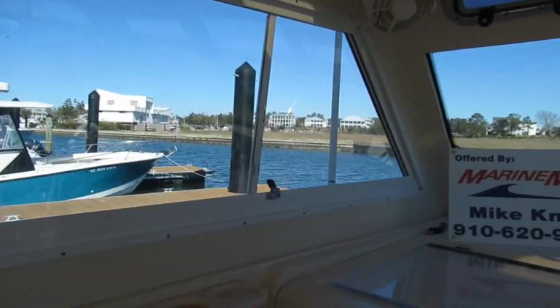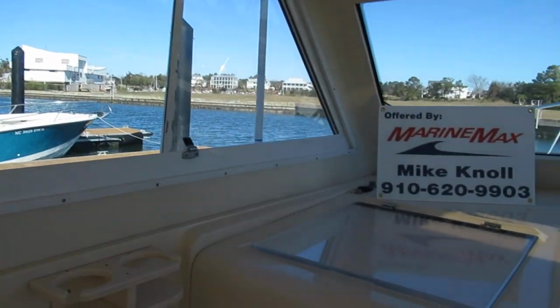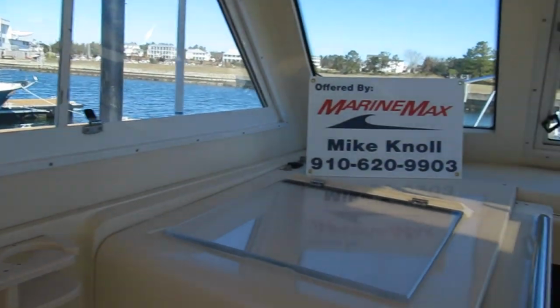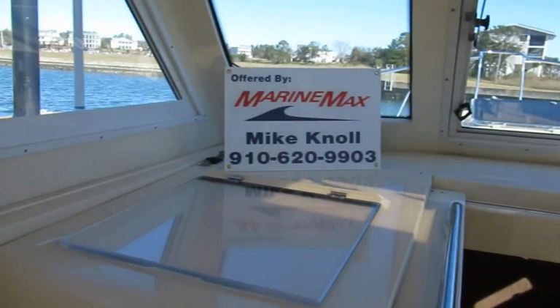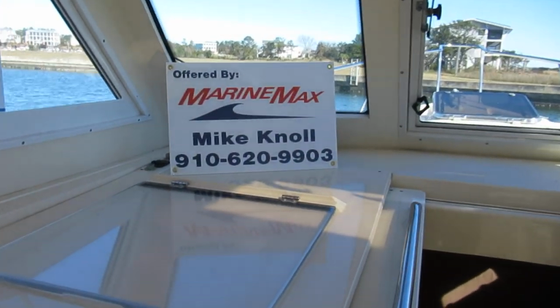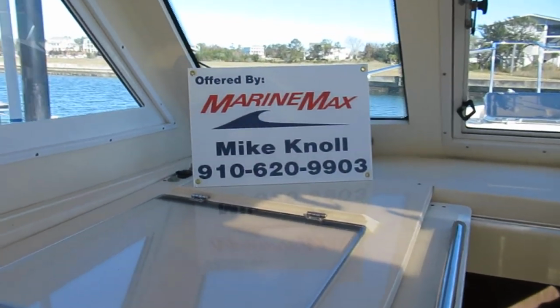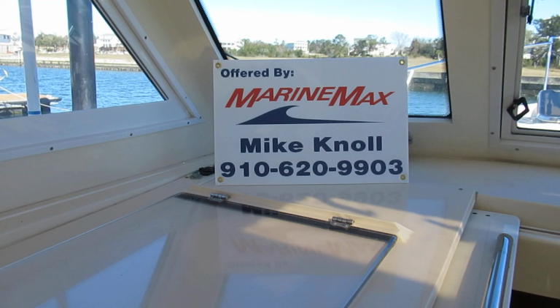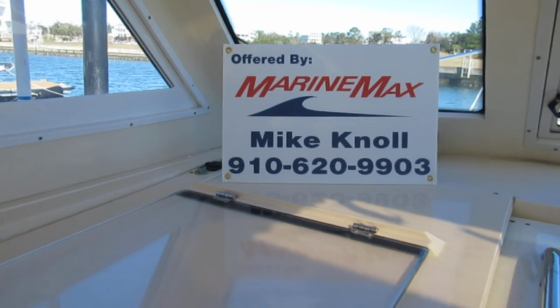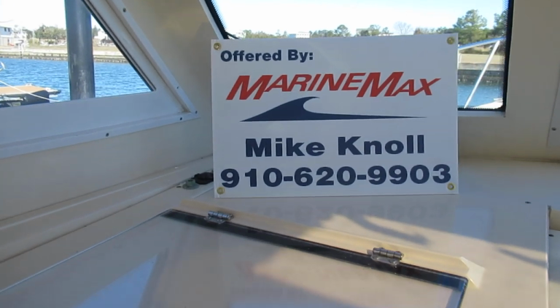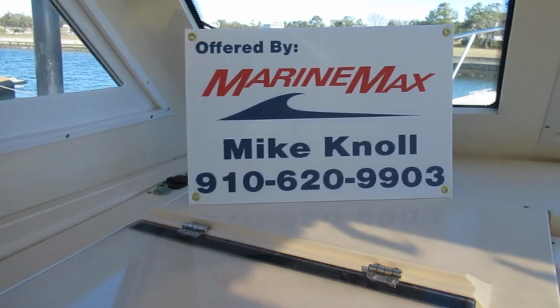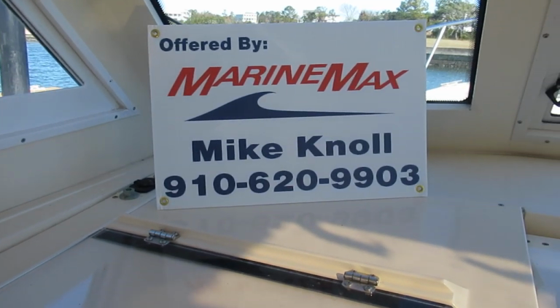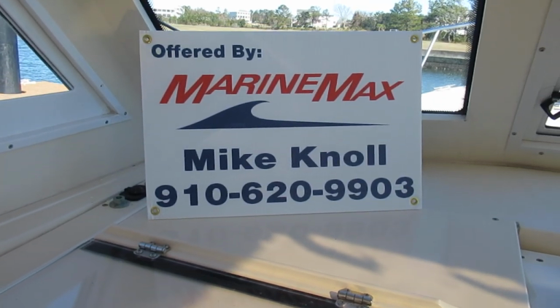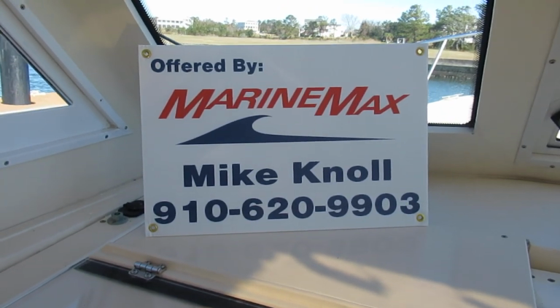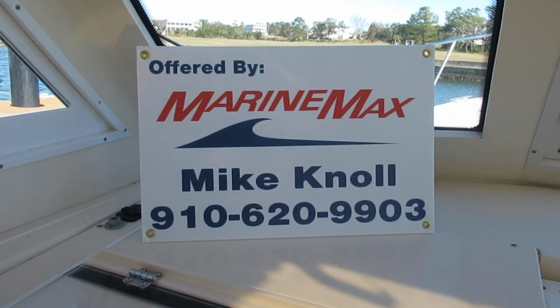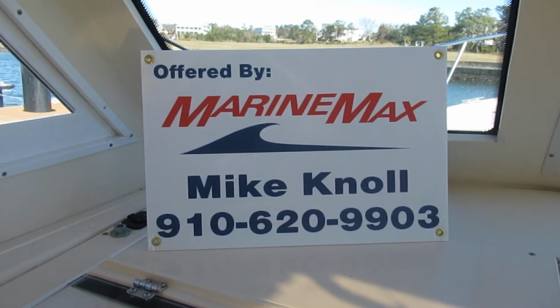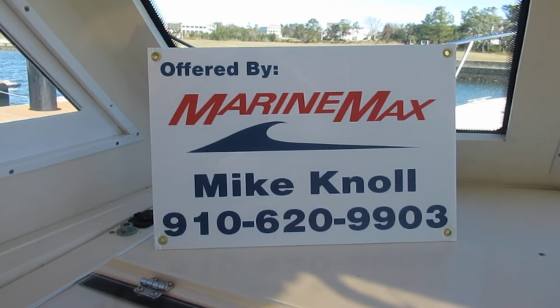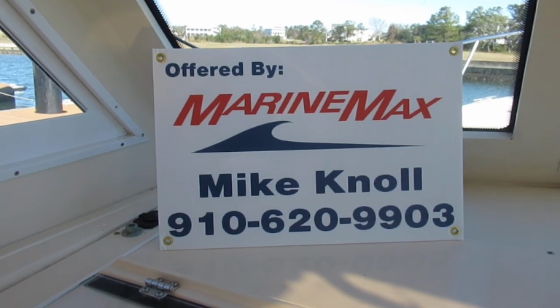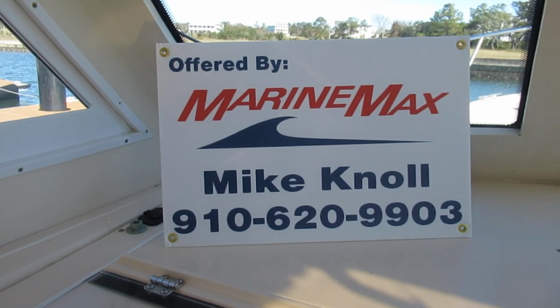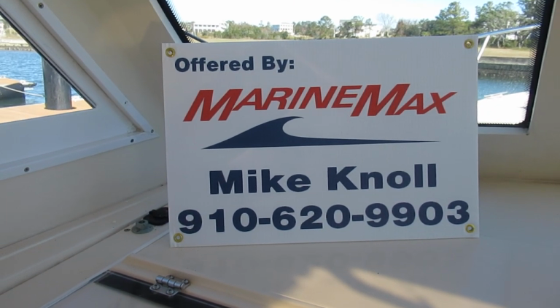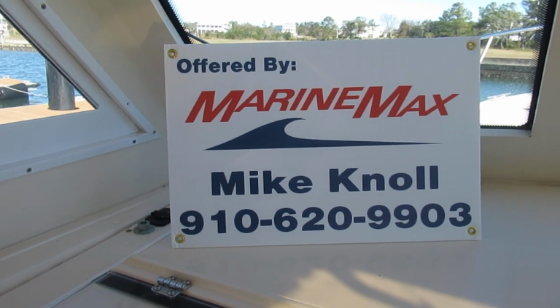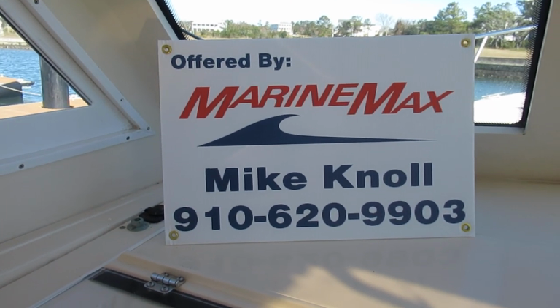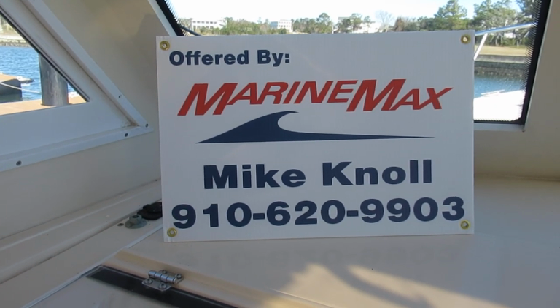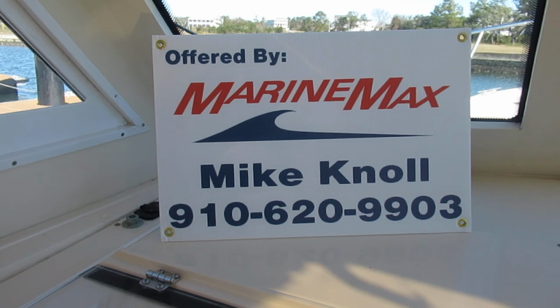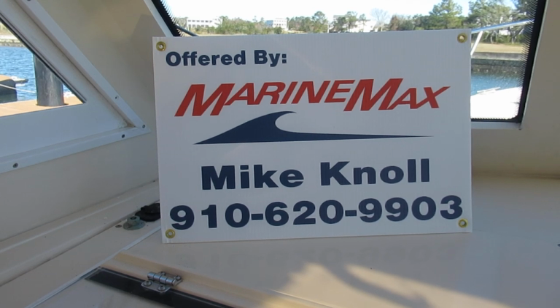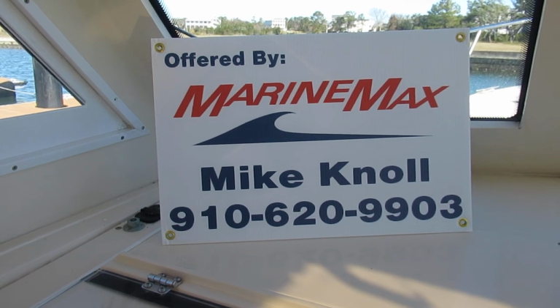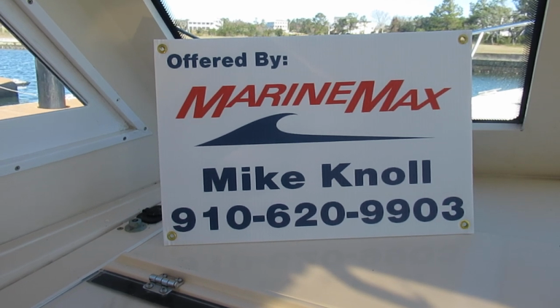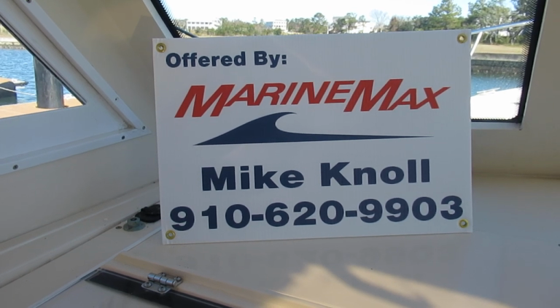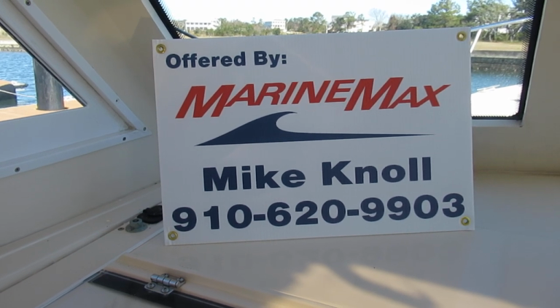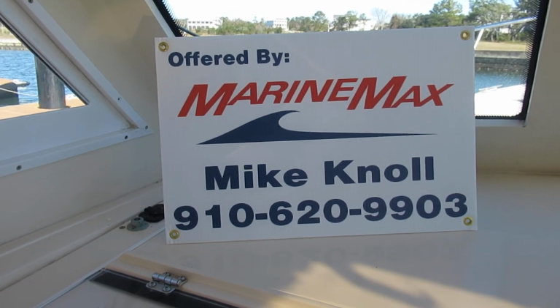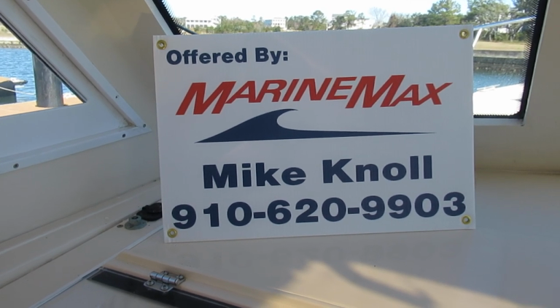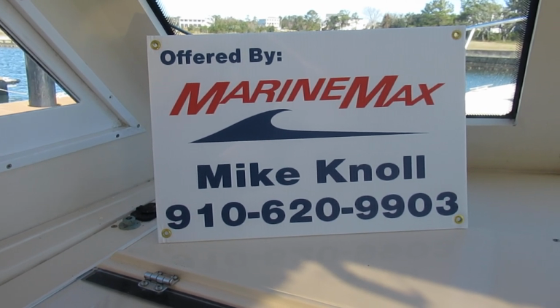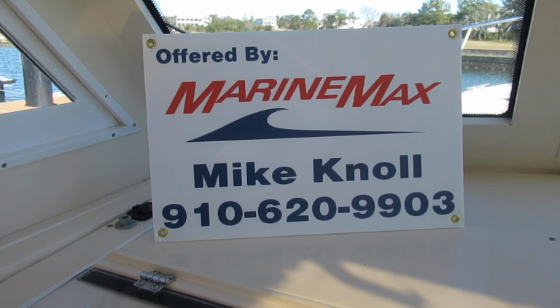2004, 30-foot Mainship Pilot. 240 Yanmar with 1,000 hours. New generator. Bow thruster. Custom side windows.